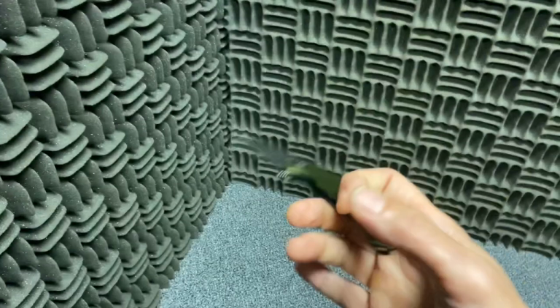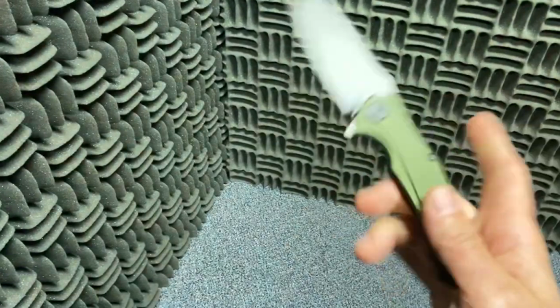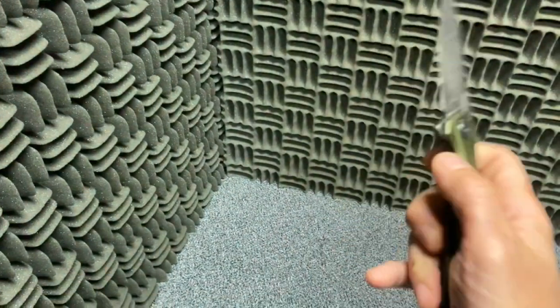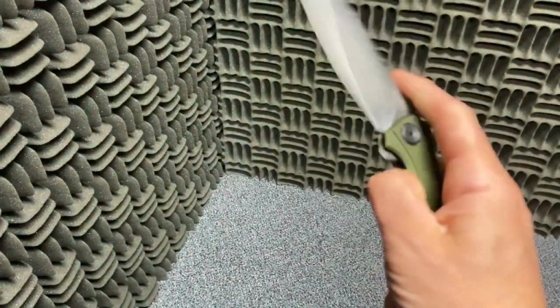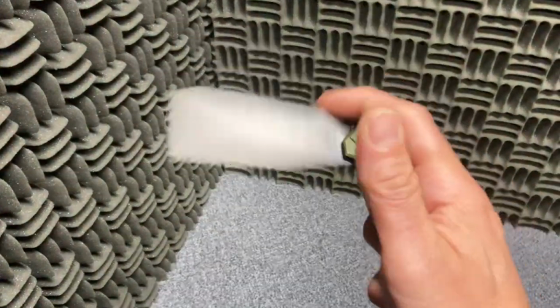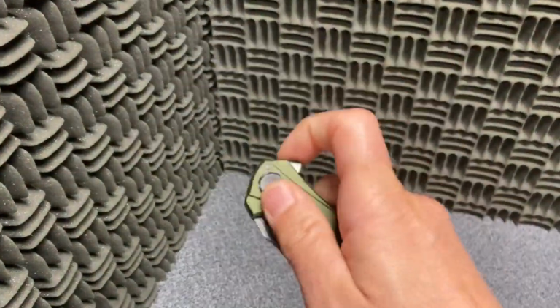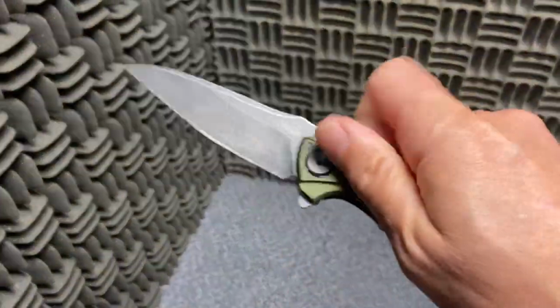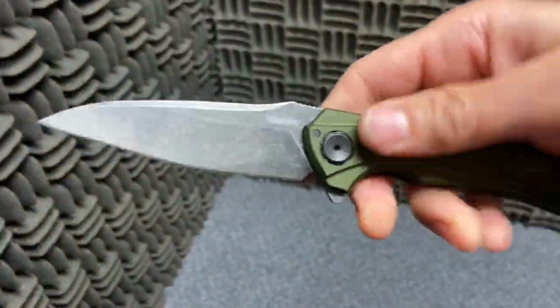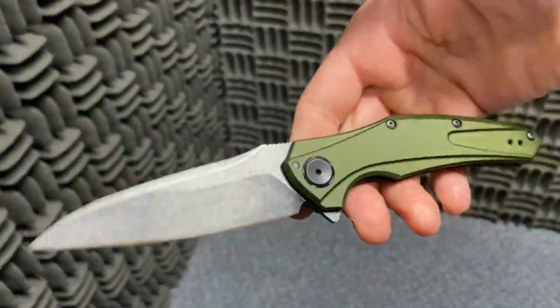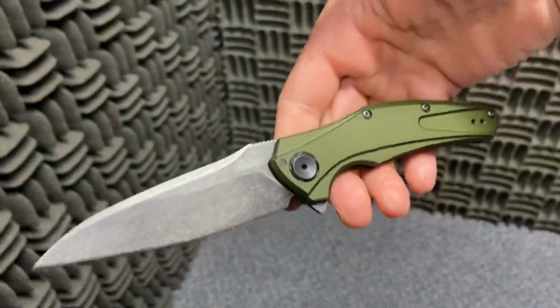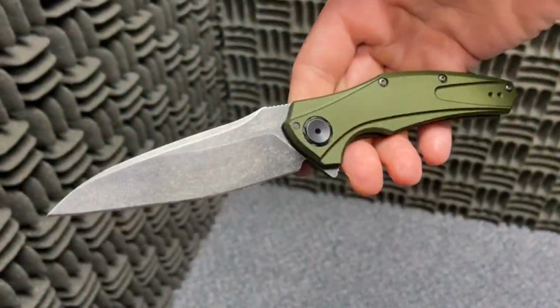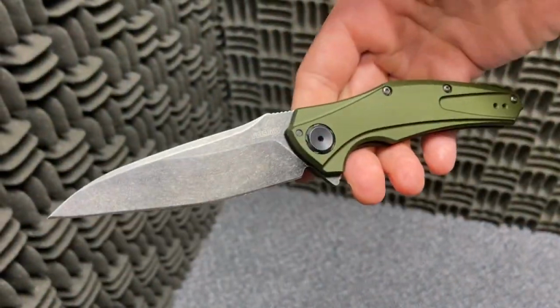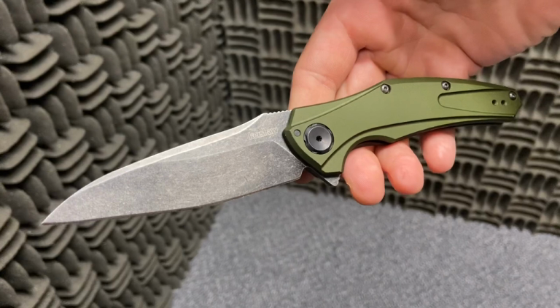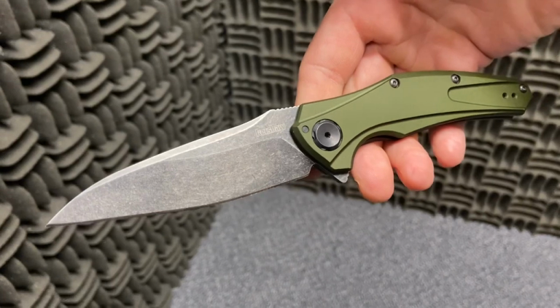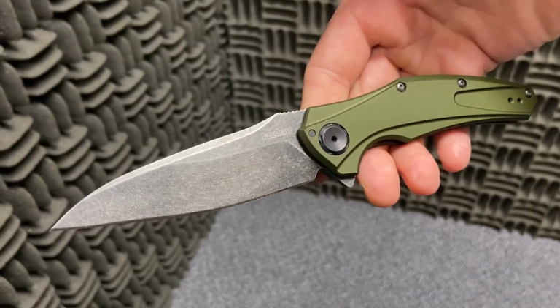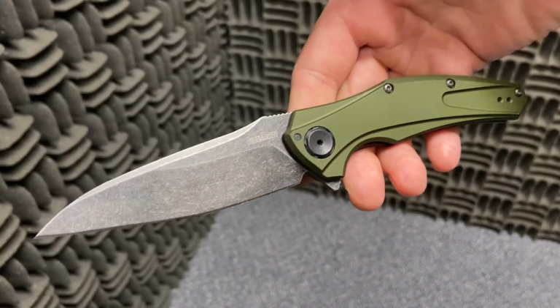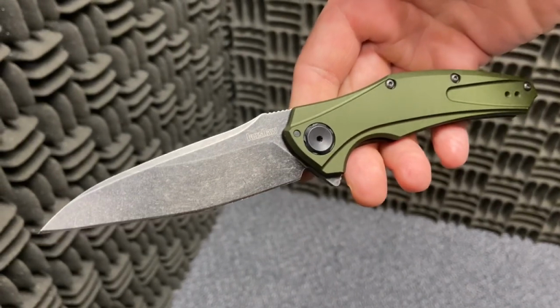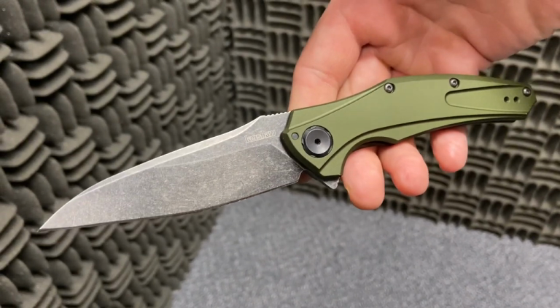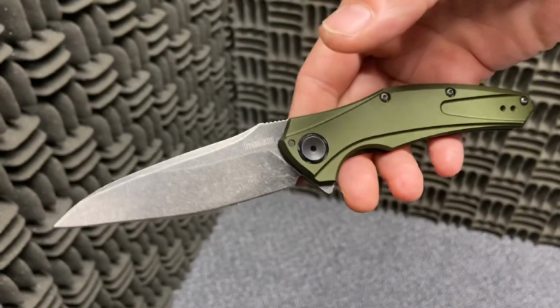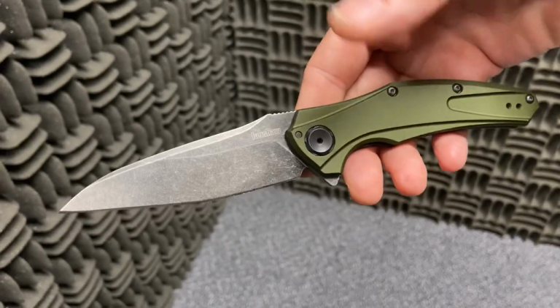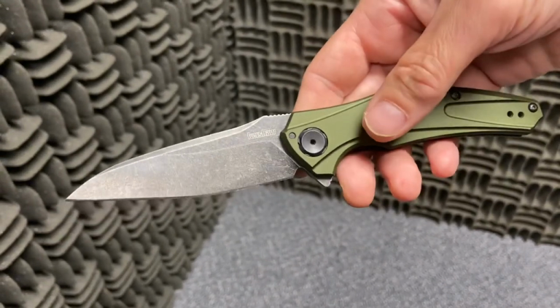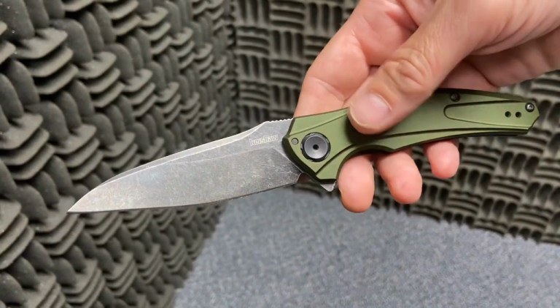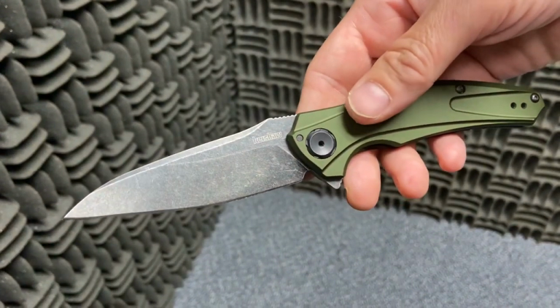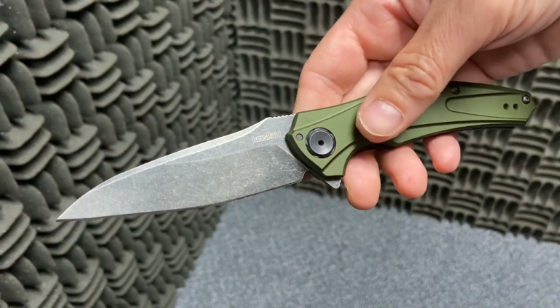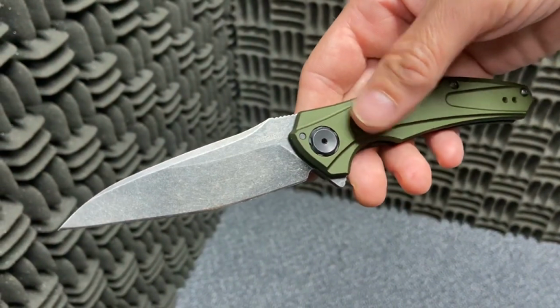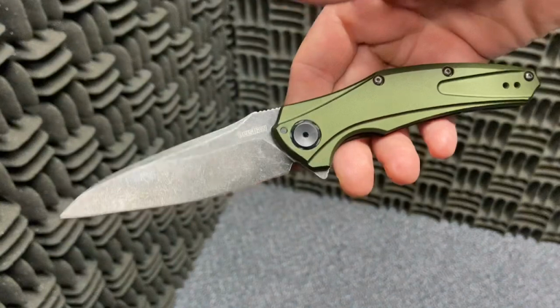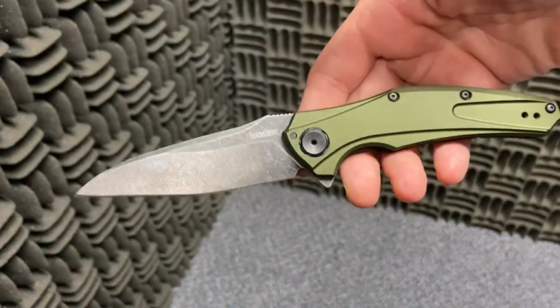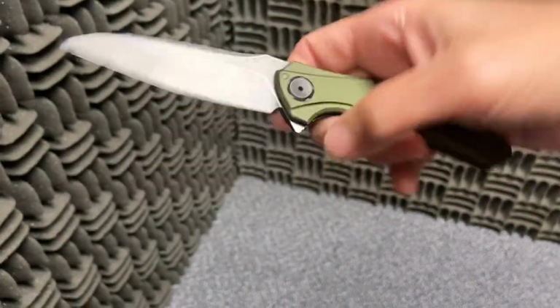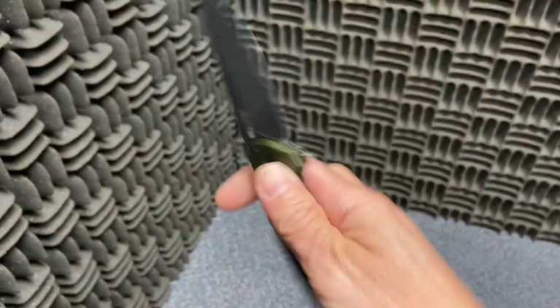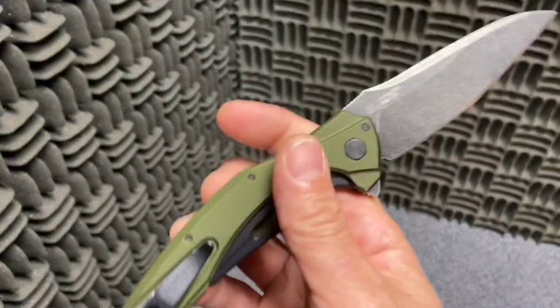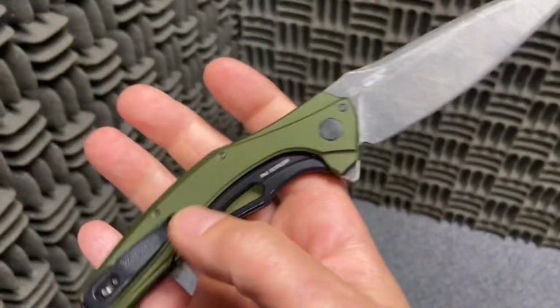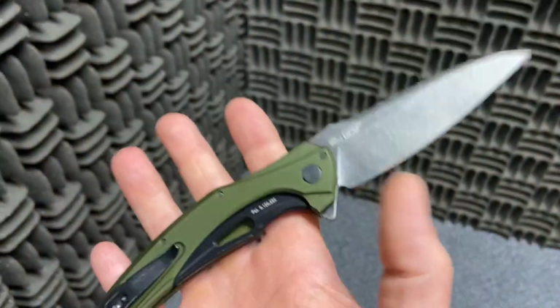This is the Bare Knuckle — kind of a funny little tip of the hat, name-wise, to the Knockout. You know, you get hit with a bare knuckle and it might knock you out.